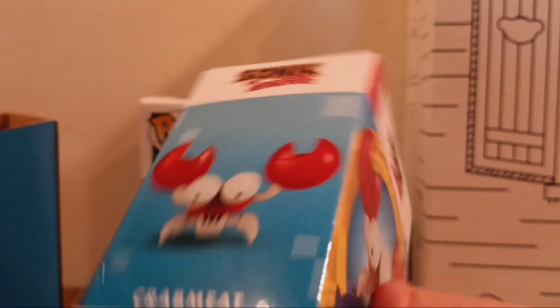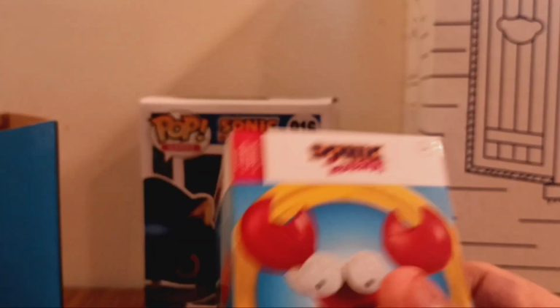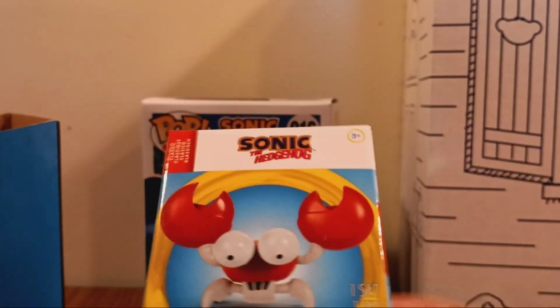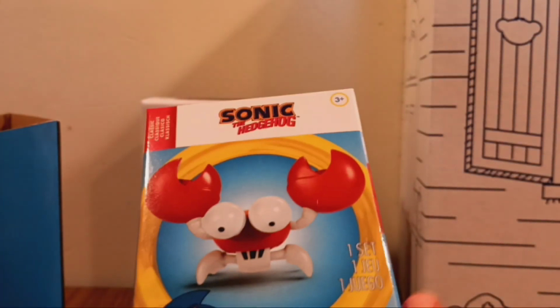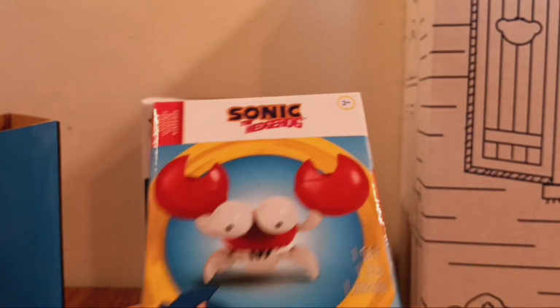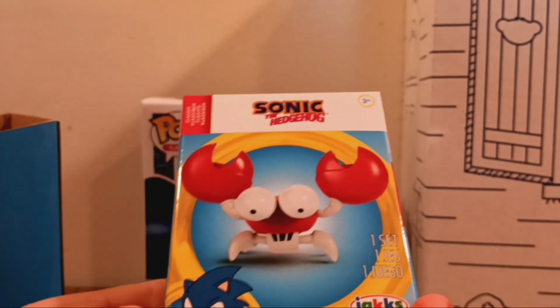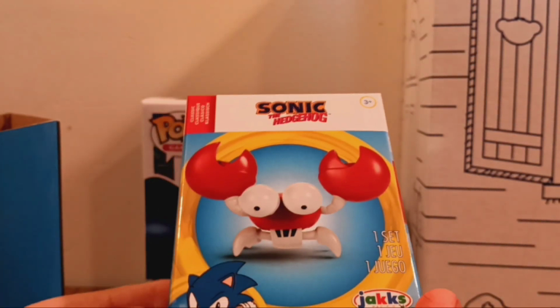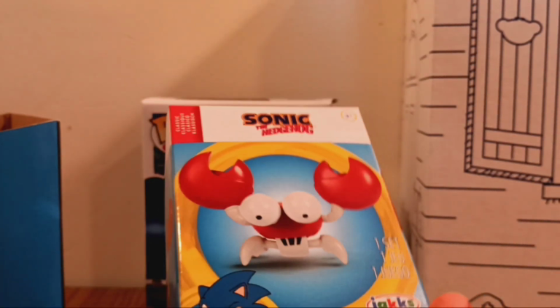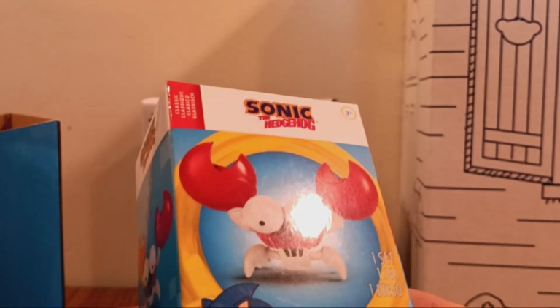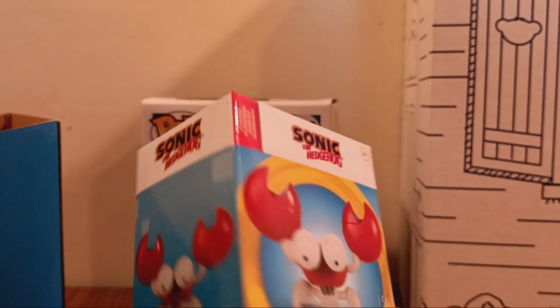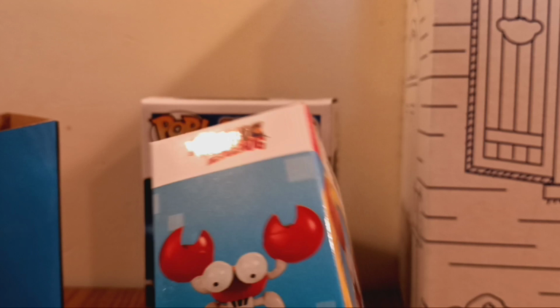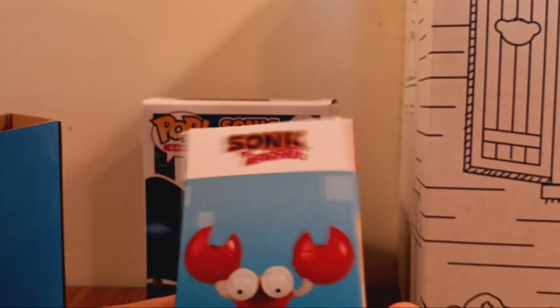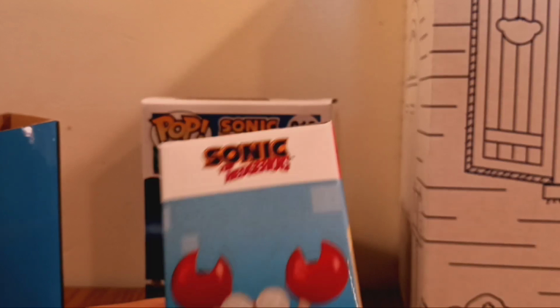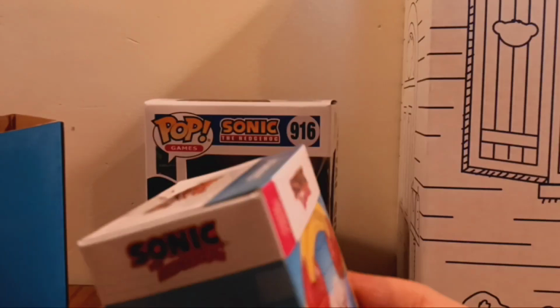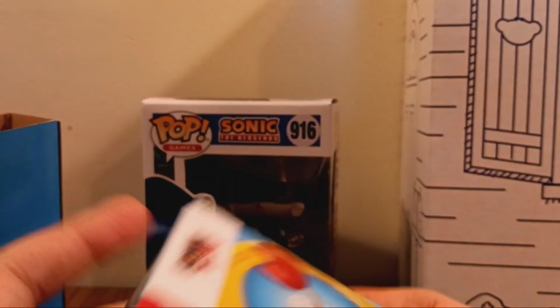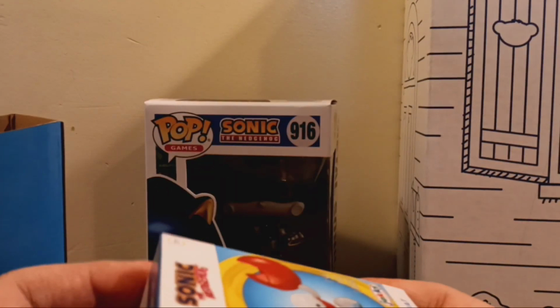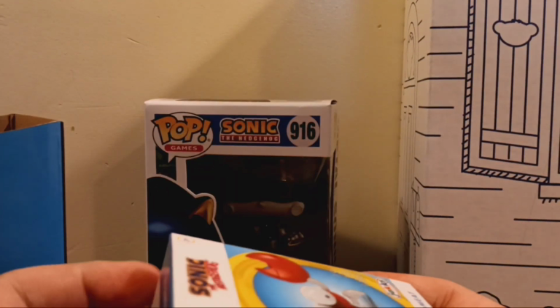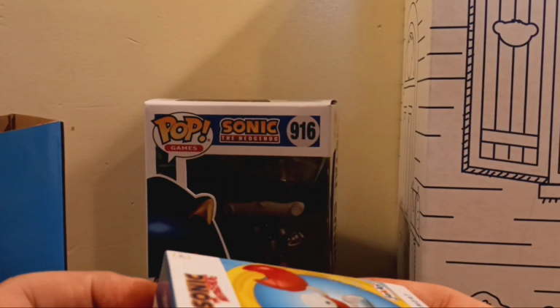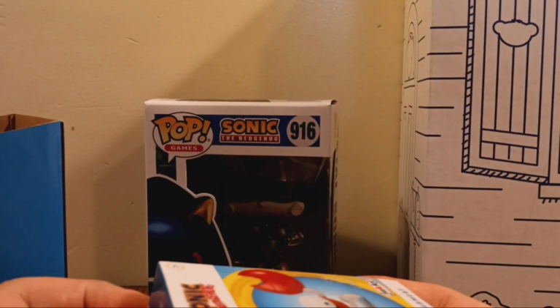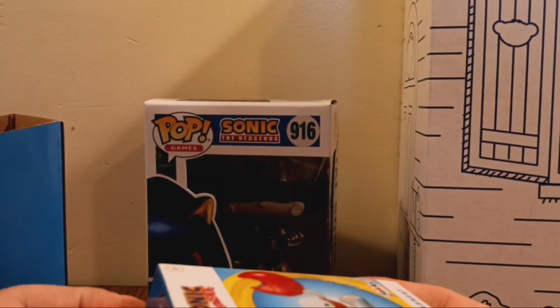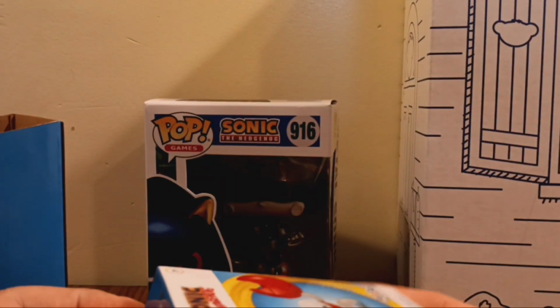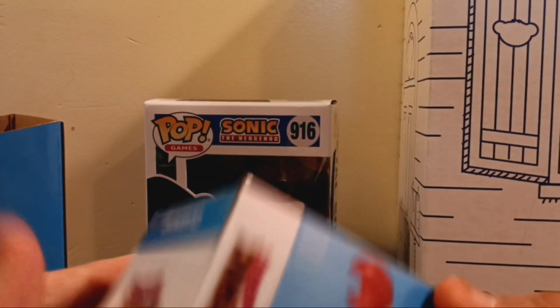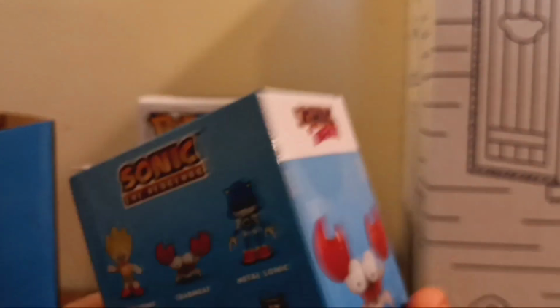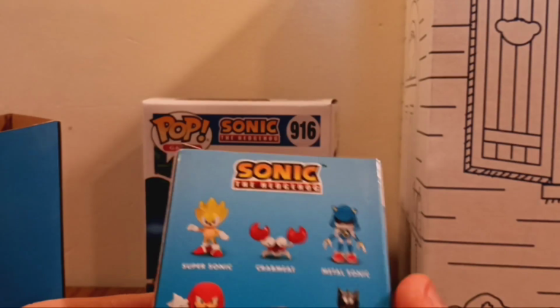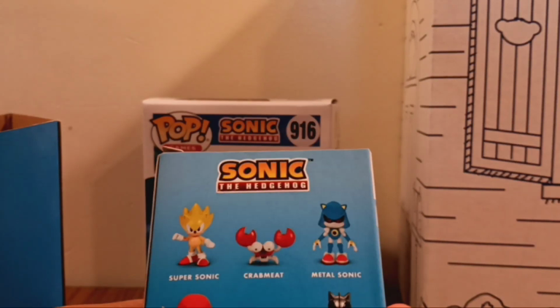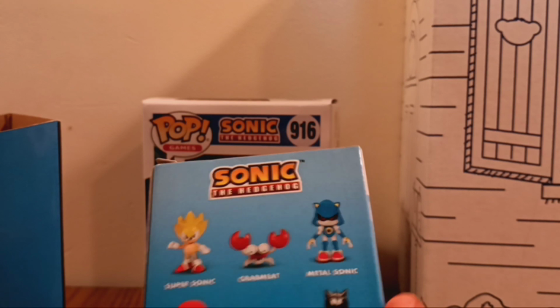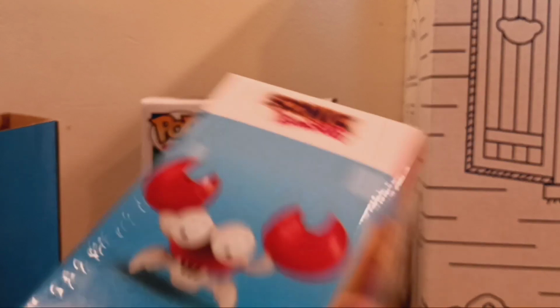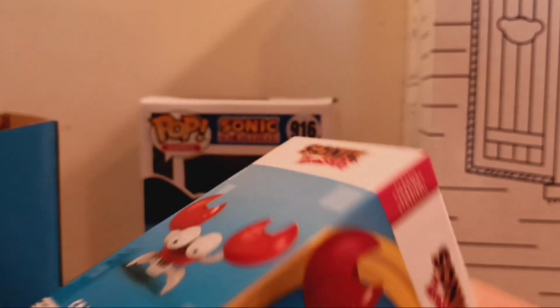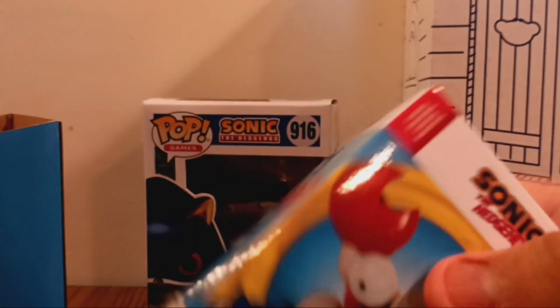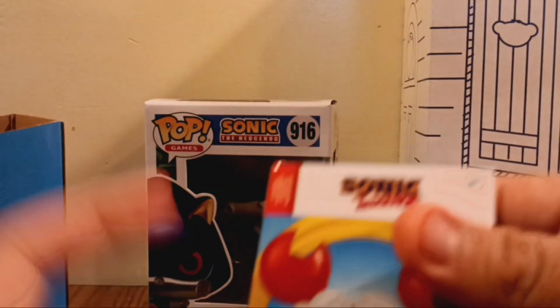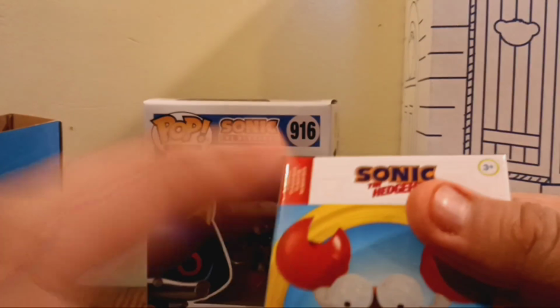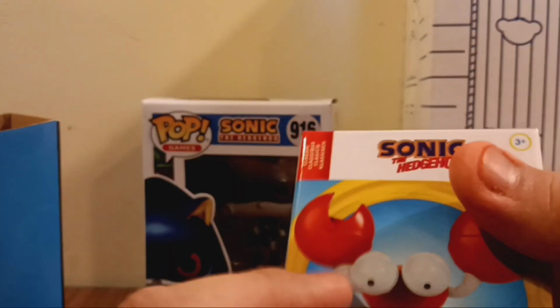Next up, we have Crab Meat. Very cool. The classic packaging is still the same, and same thing on the back.